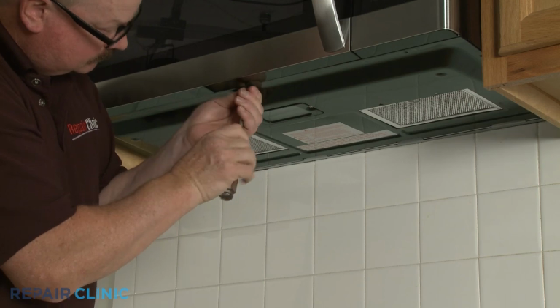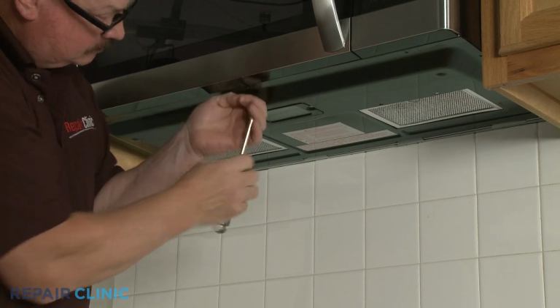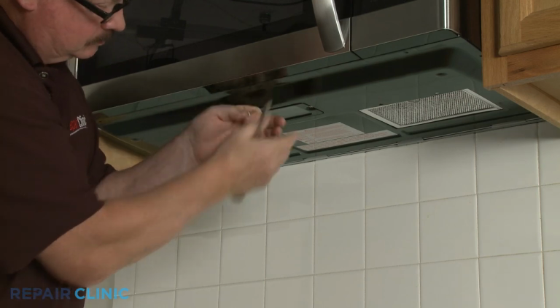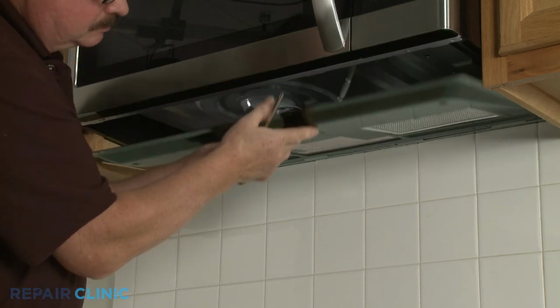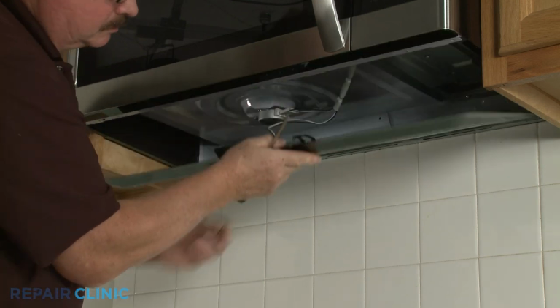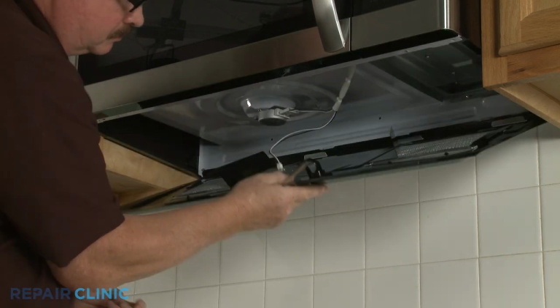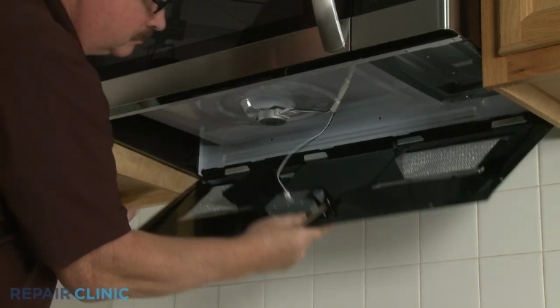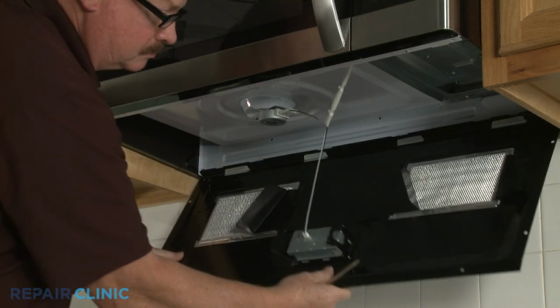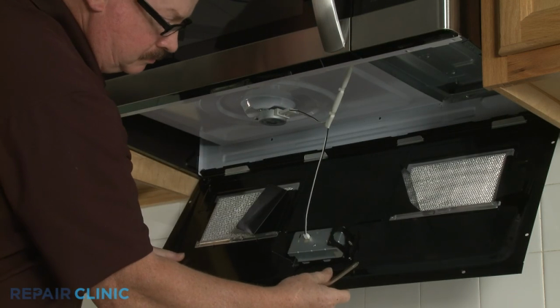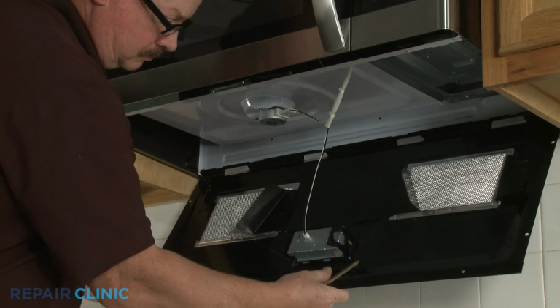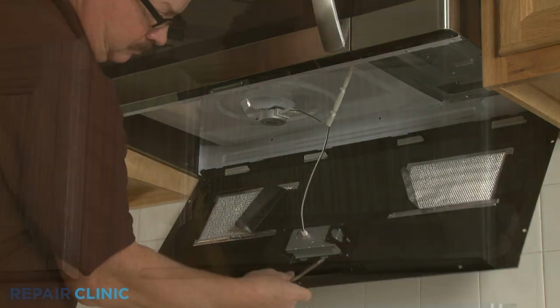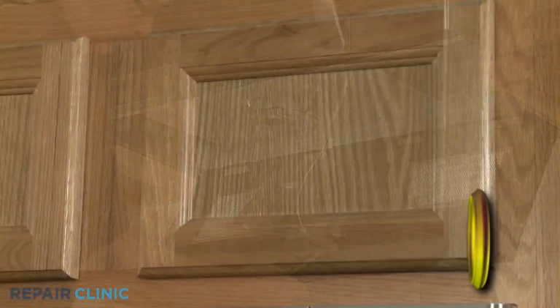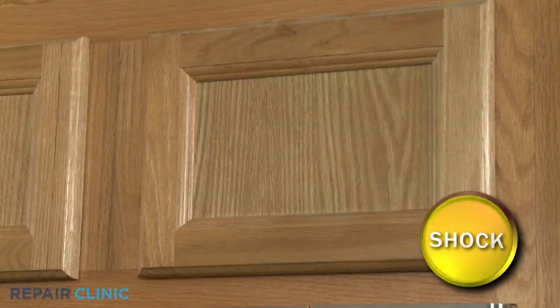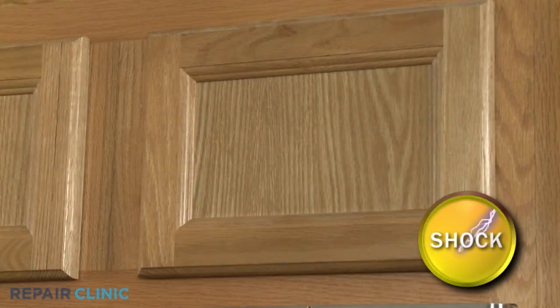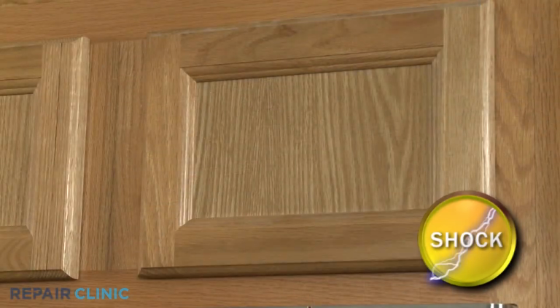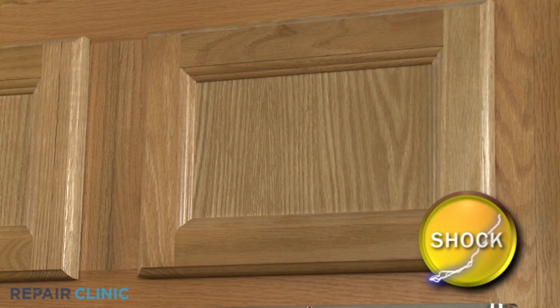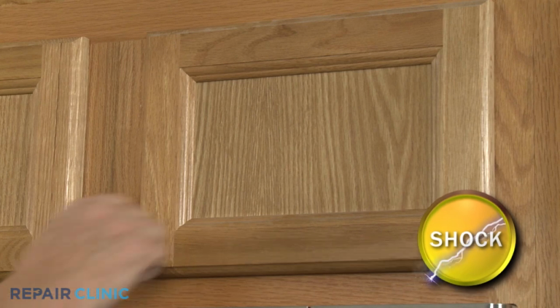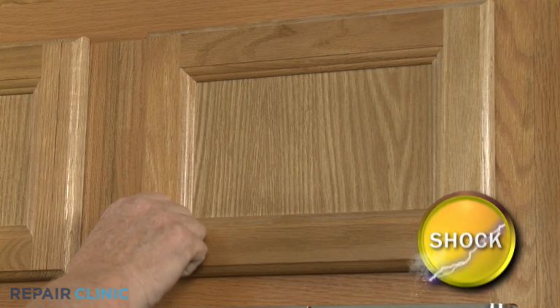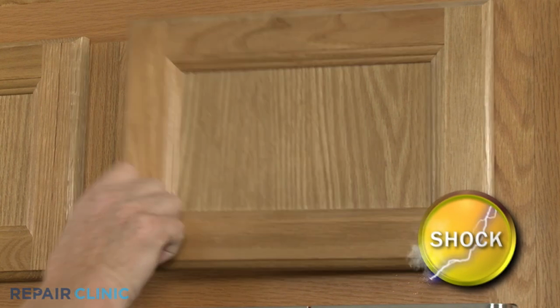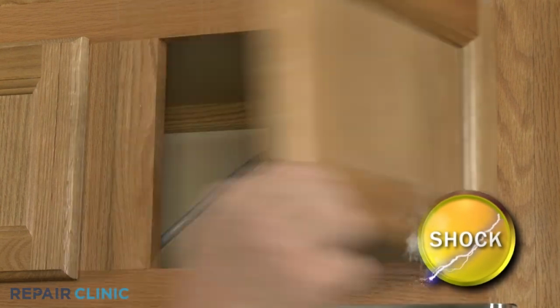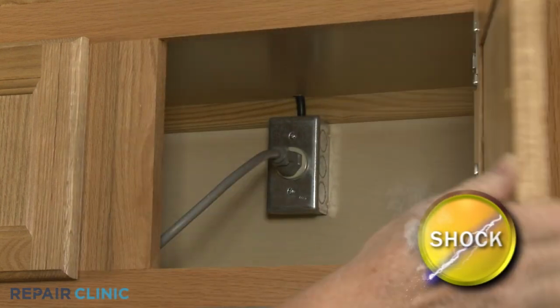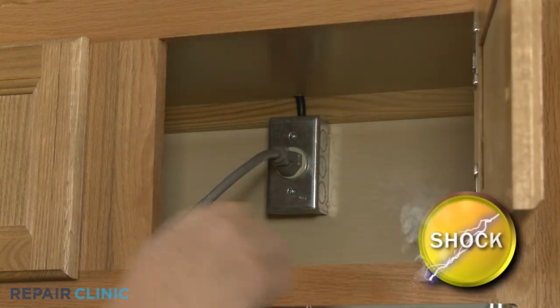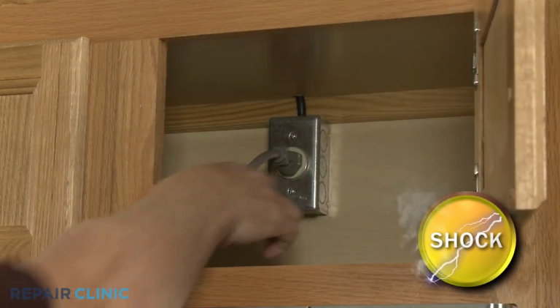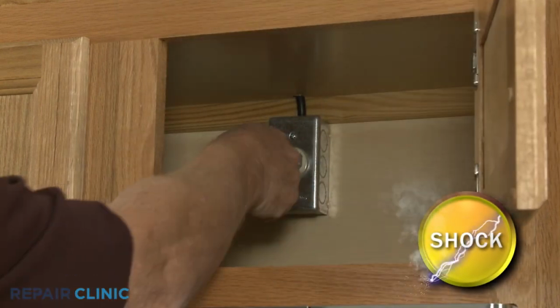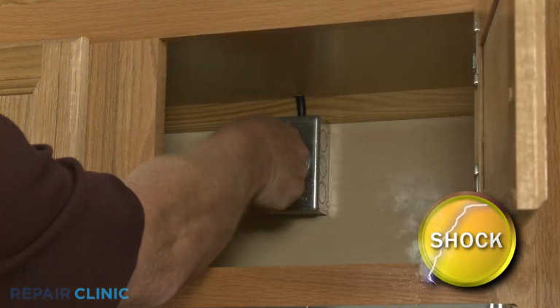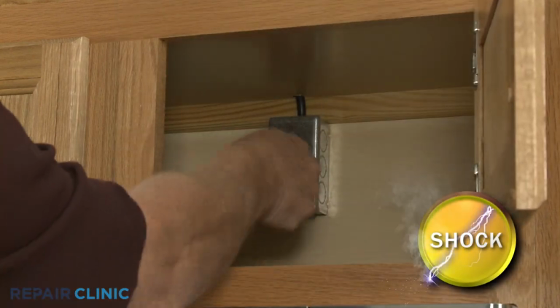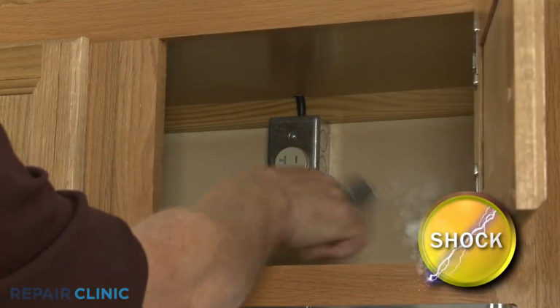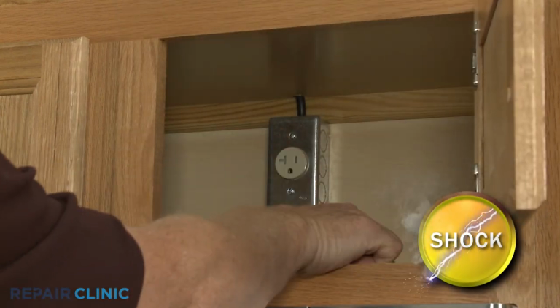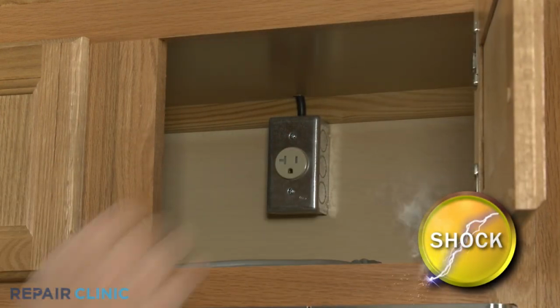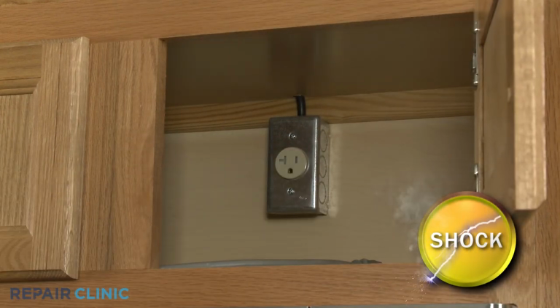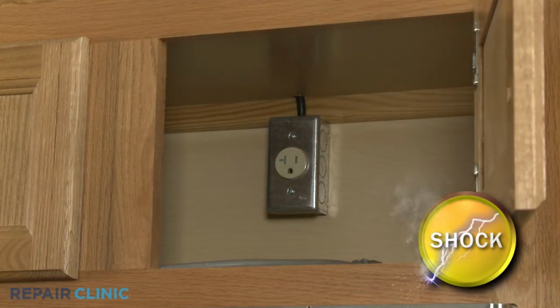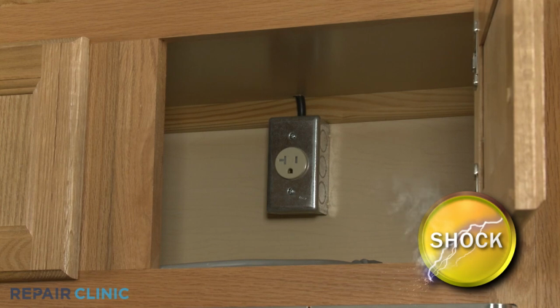you will need to detach the microwave's bottom panel. Before you attempt this, be sure to unplug the appliance's power cord or shut off the power supply.